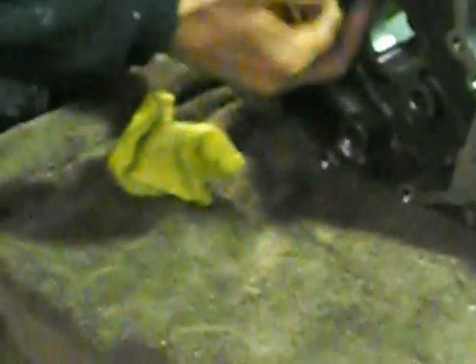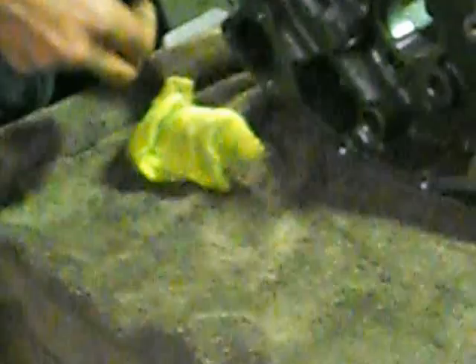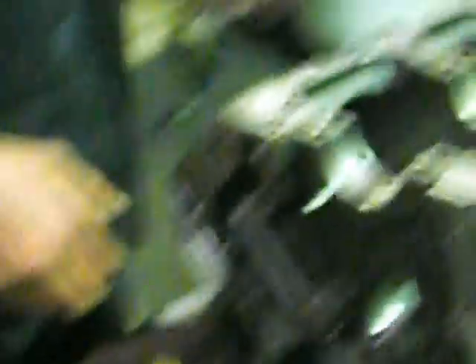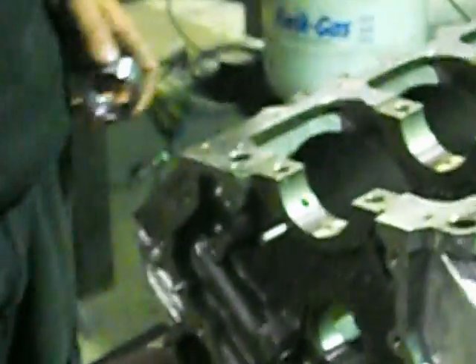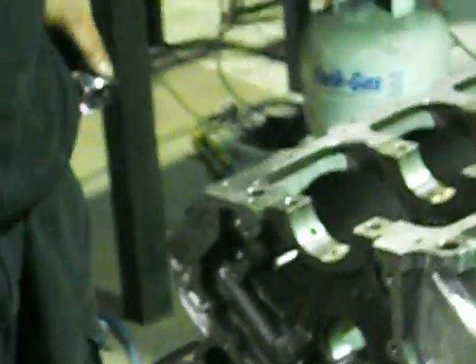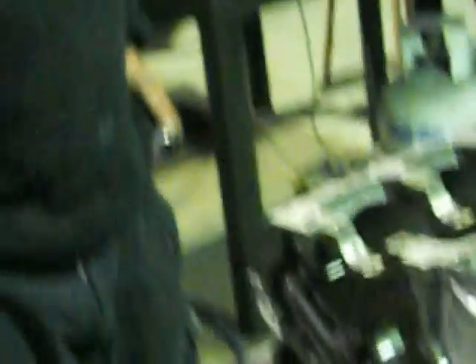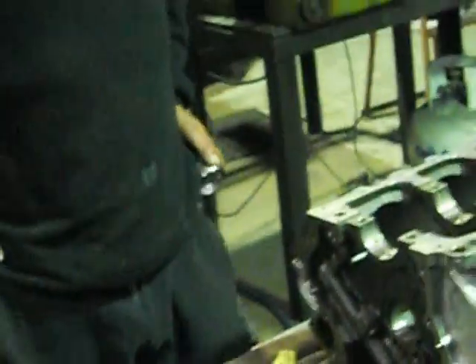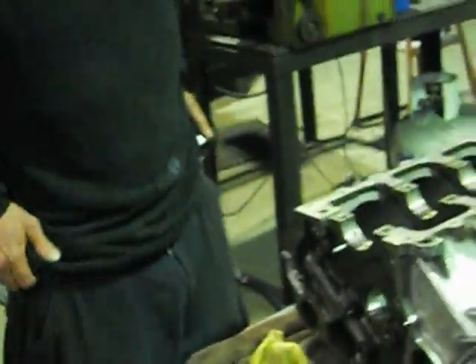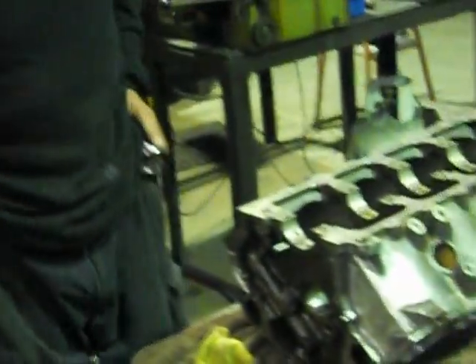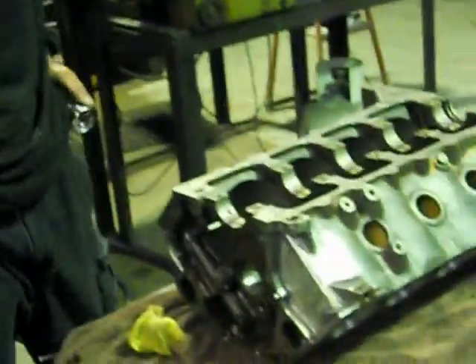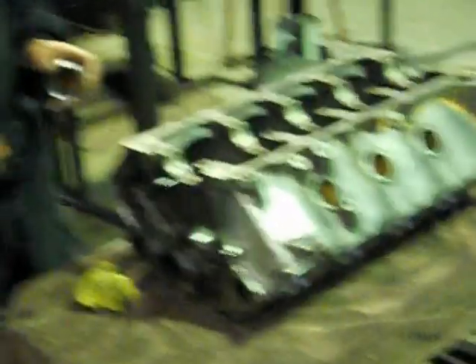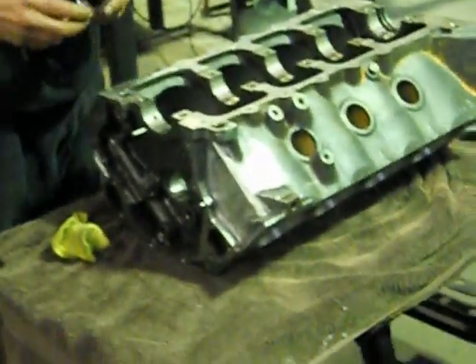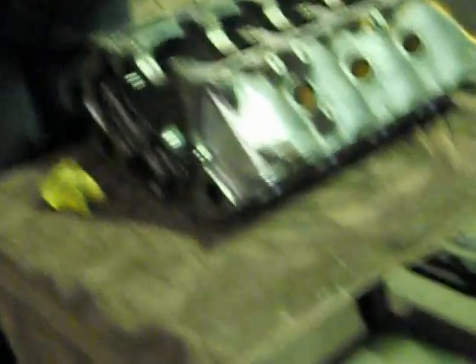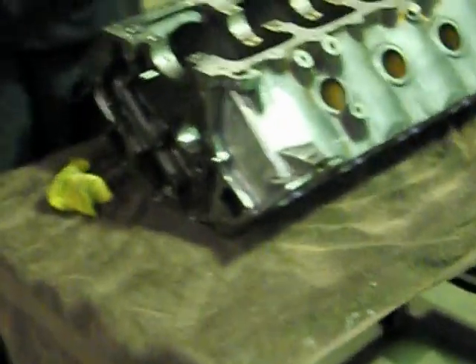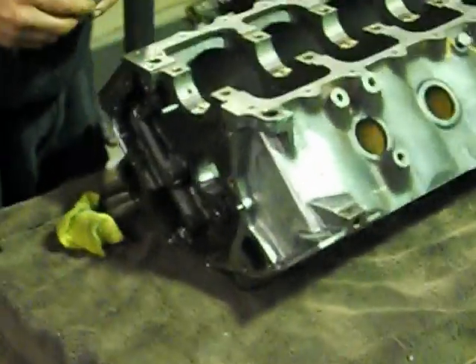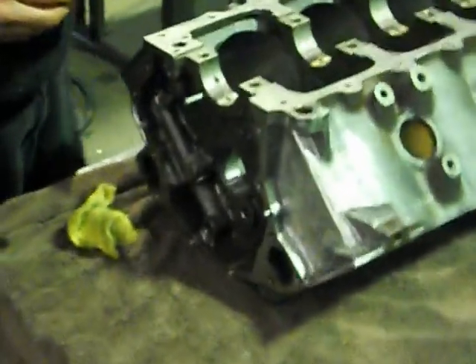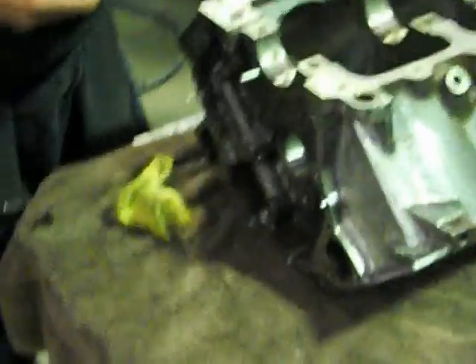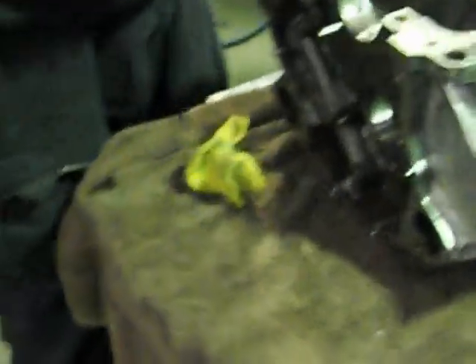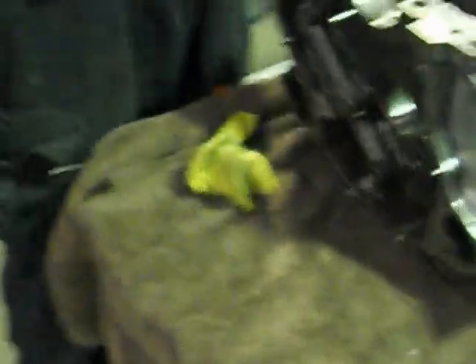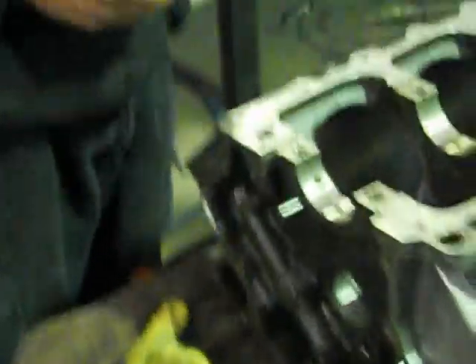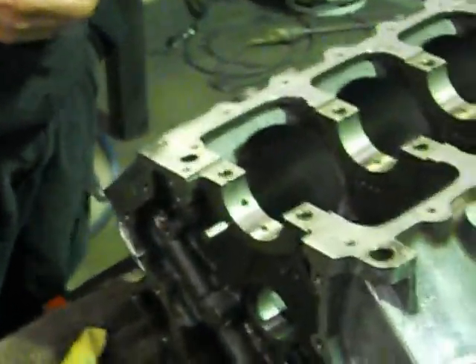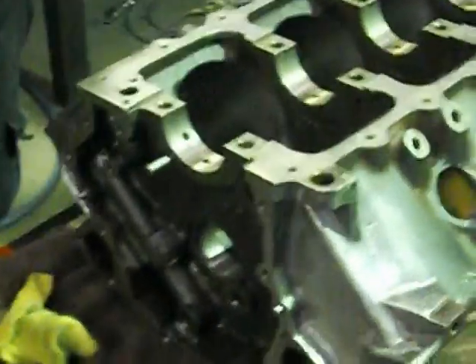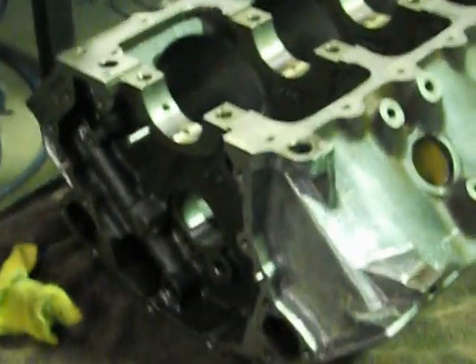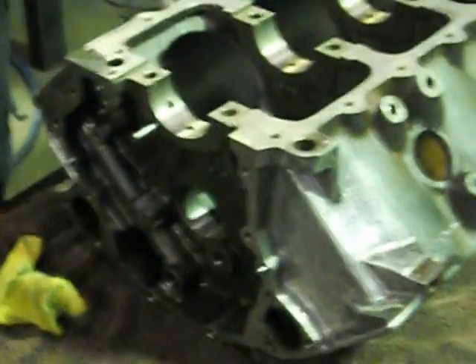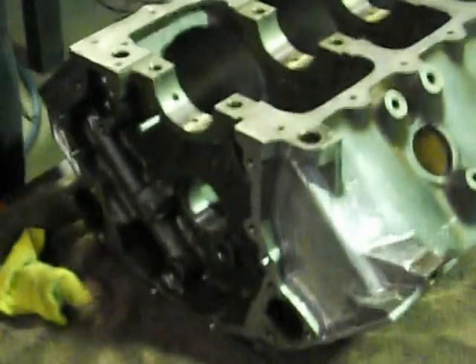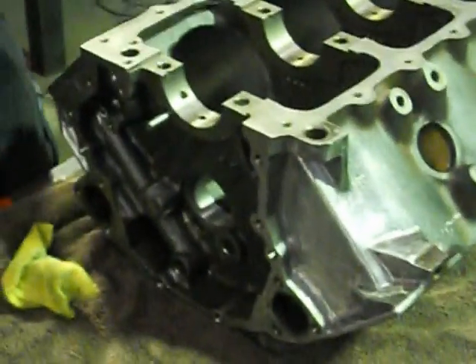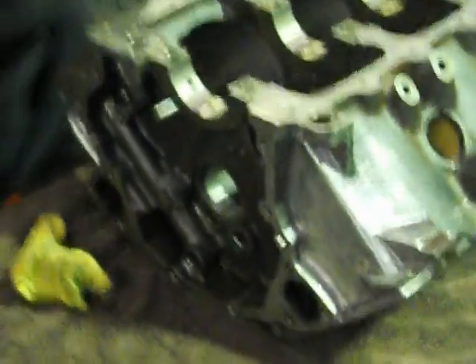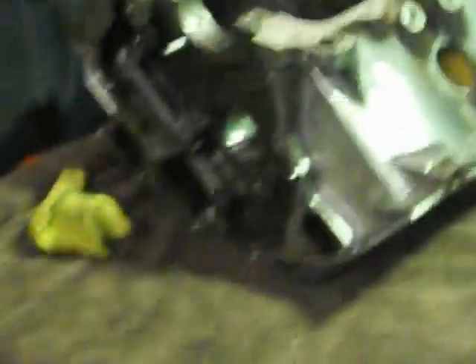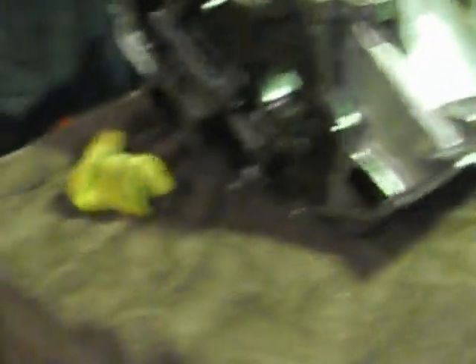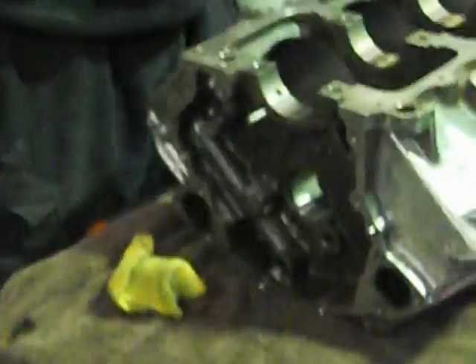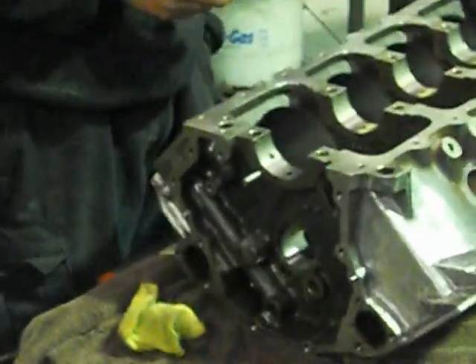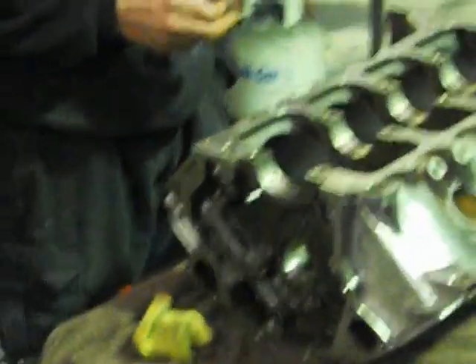Peter Brock used to do this in the days of the L34 Torana. I'd say that's why Holden did realise that they had a problem with excessive clearance. Holdens are also renowned for flogging out camshafts and lifters big time.